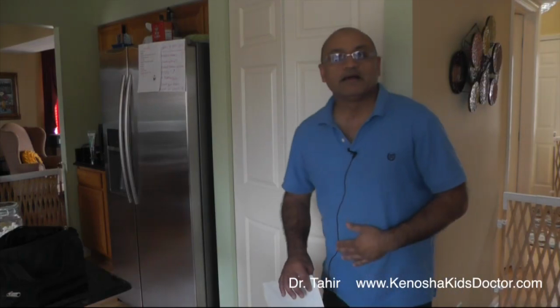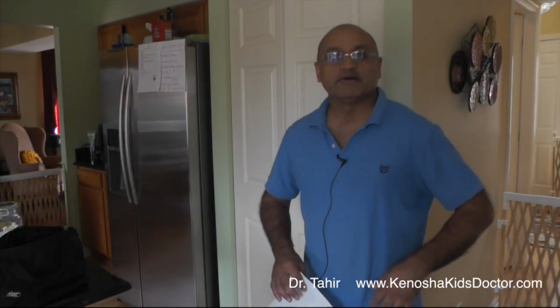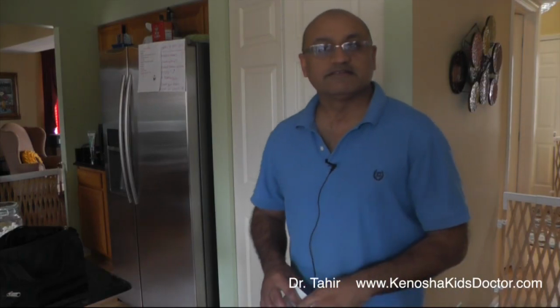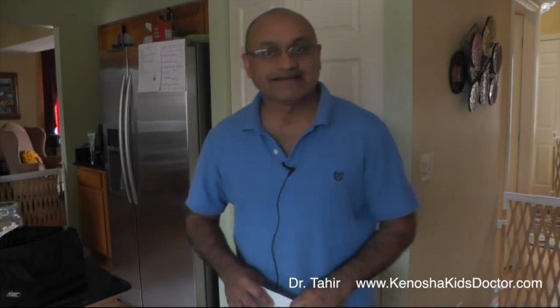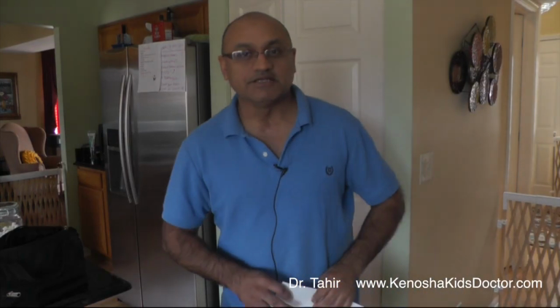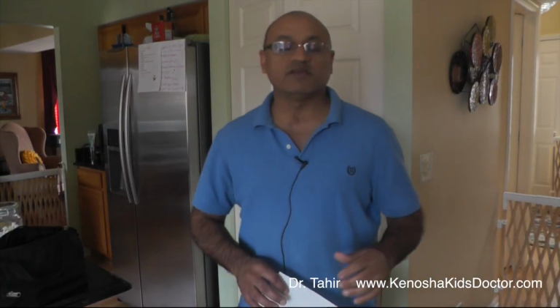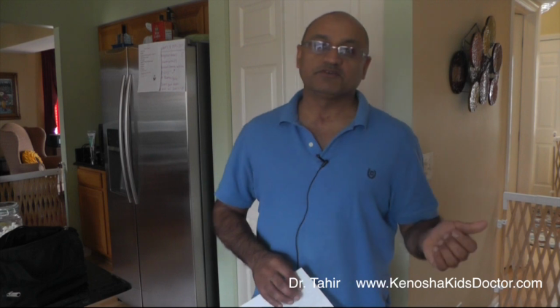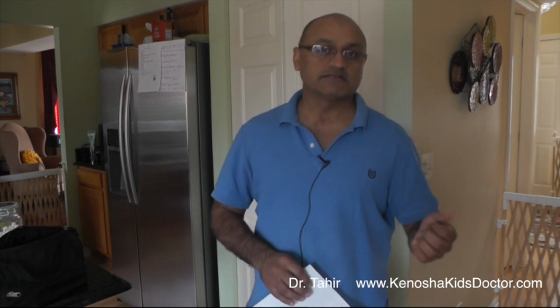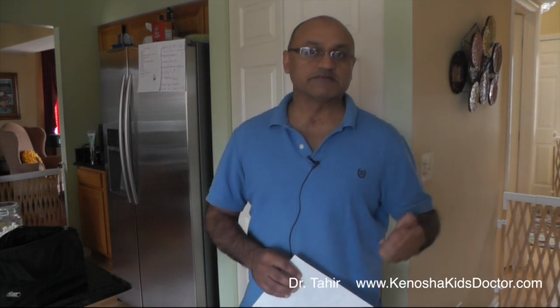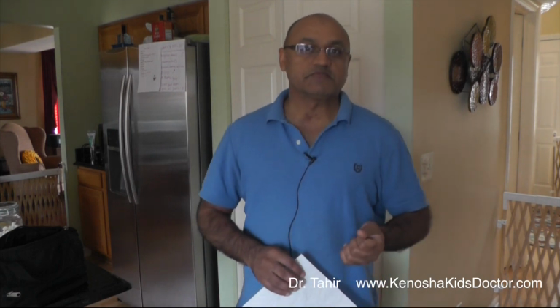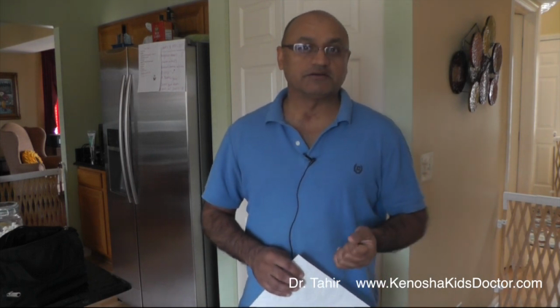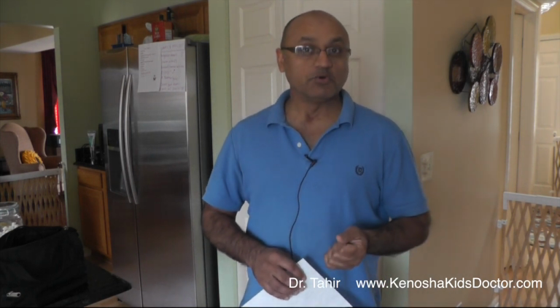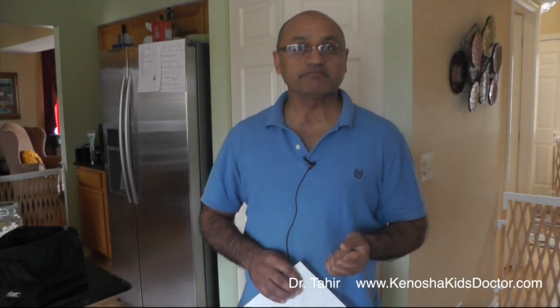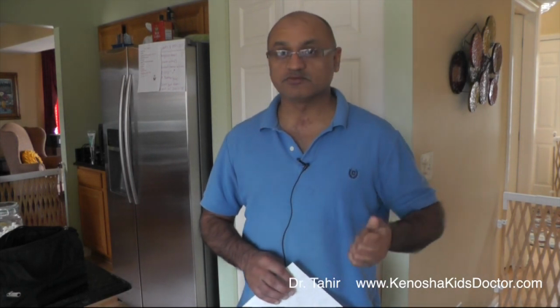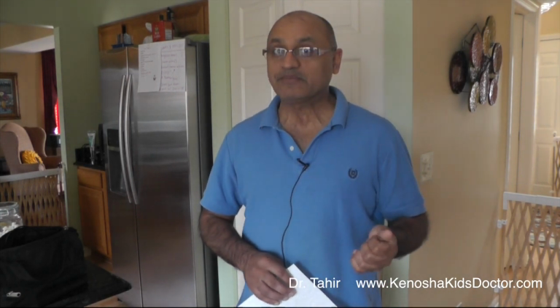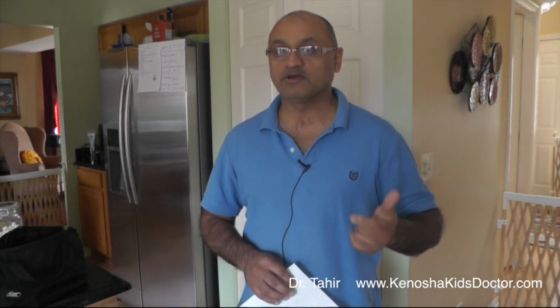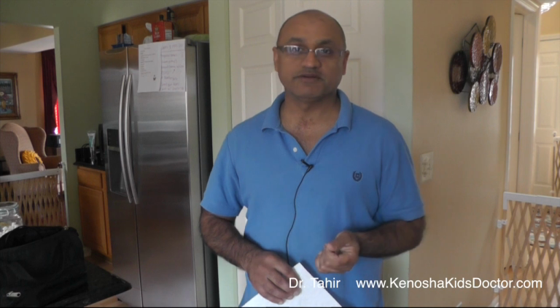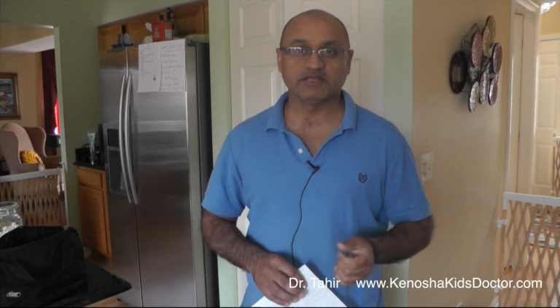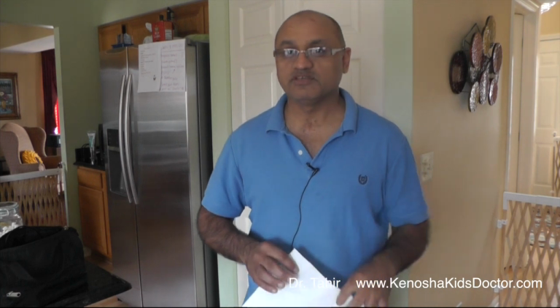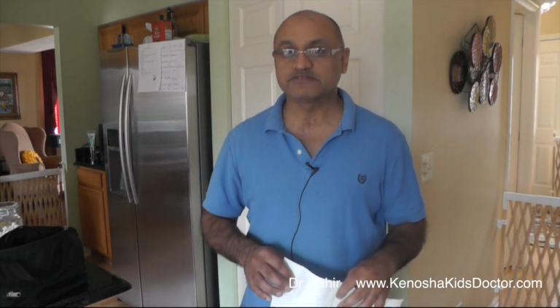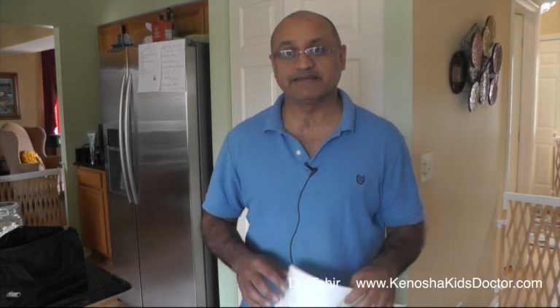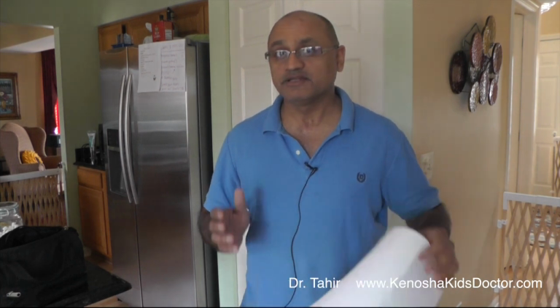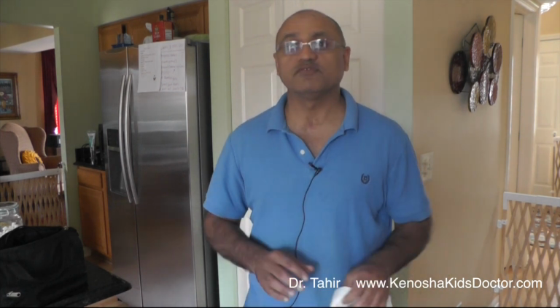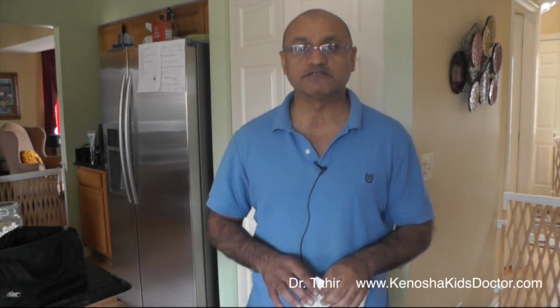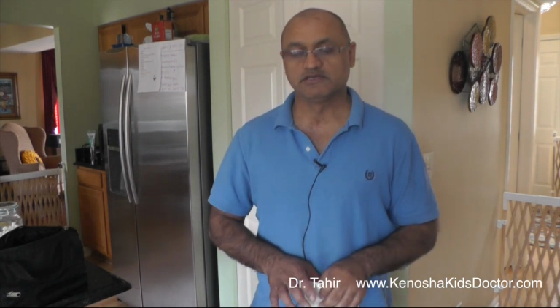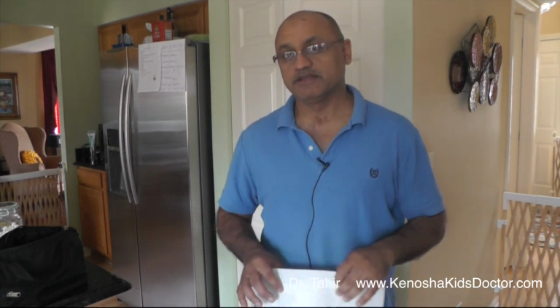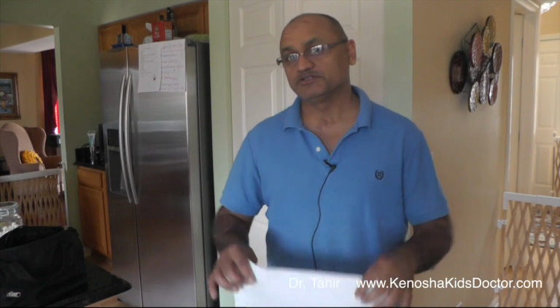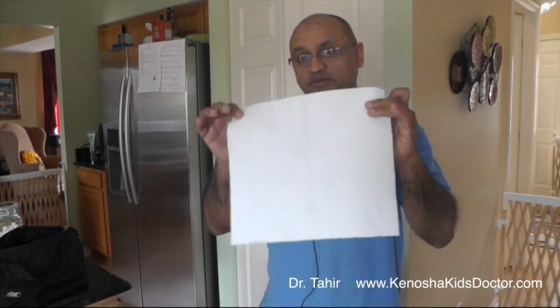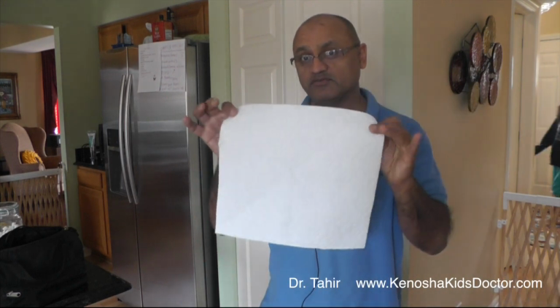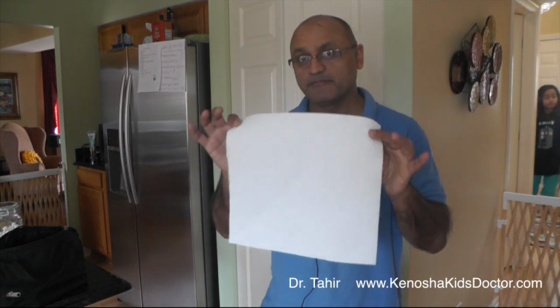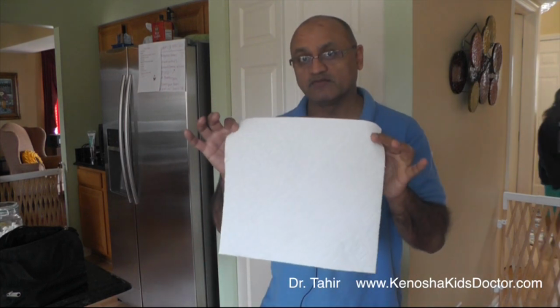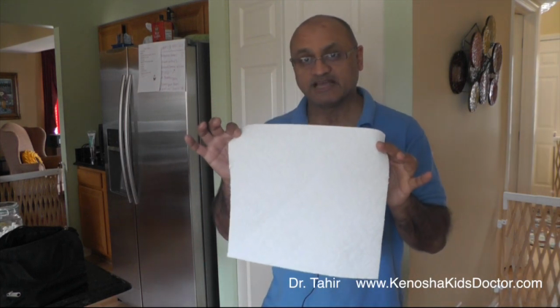Hi everybody, this is Dr. Tahir from Family Pediatrics. It's early morning, the kids are waking up, the dog is running around, and I have a coffee emergency. I can't find any coffee filters, so today I'm going to show you how to make a coffee filter out of a paper towel.